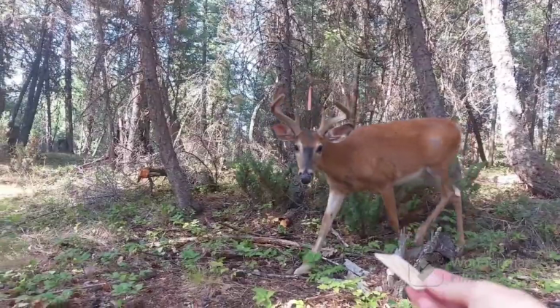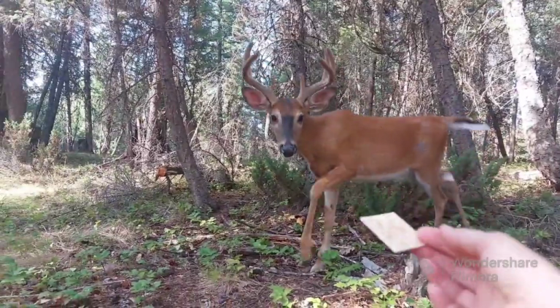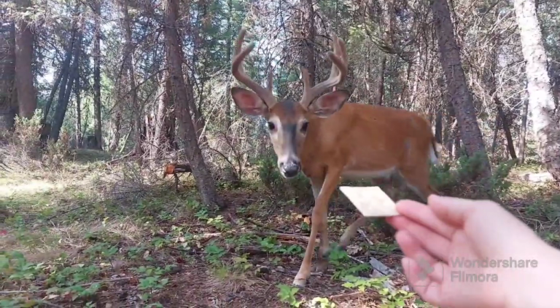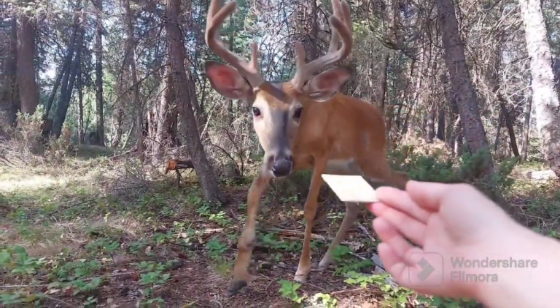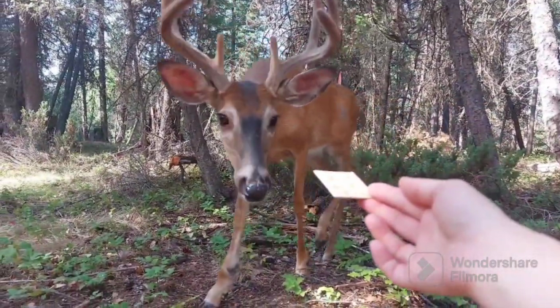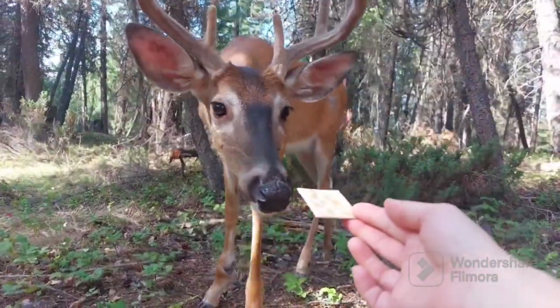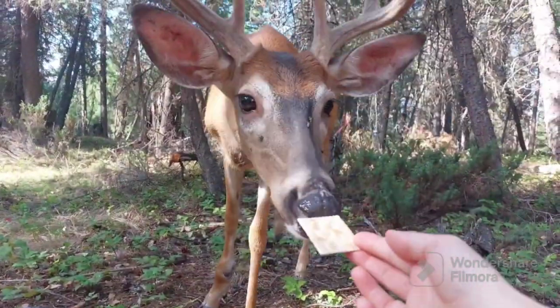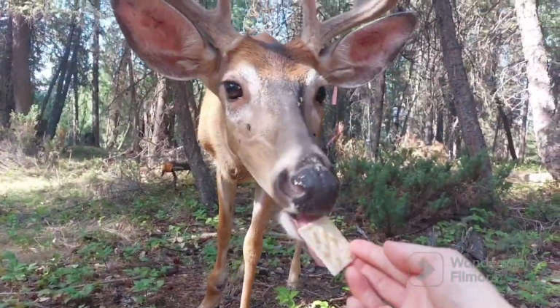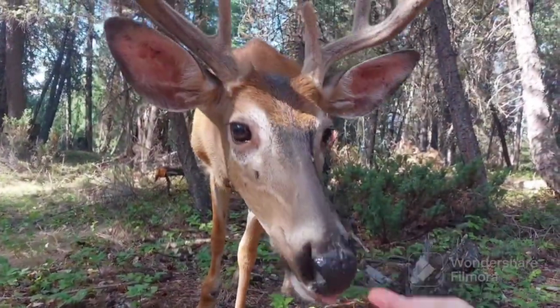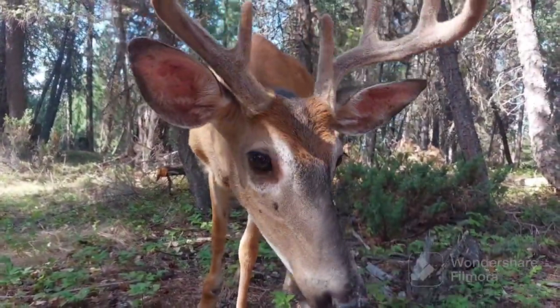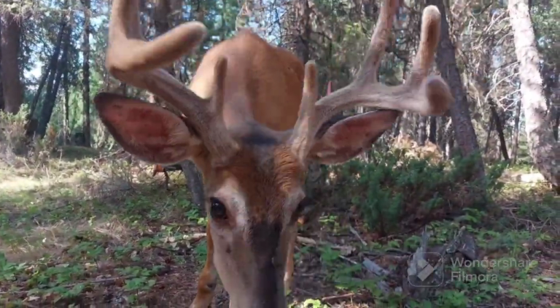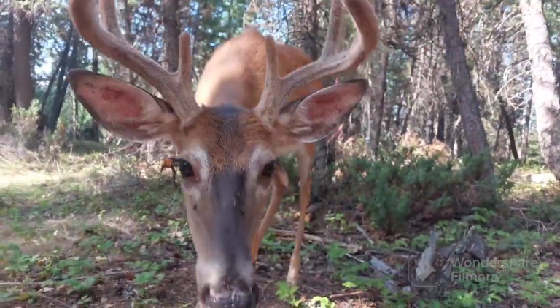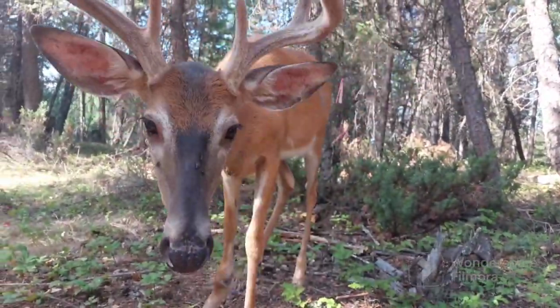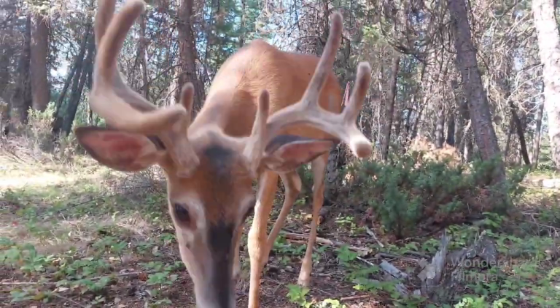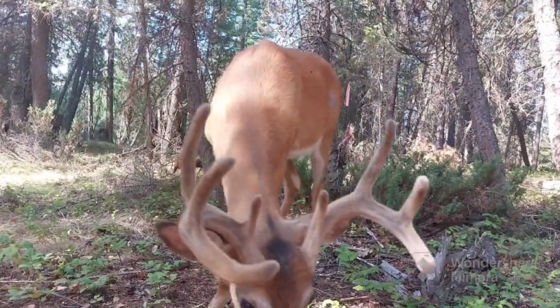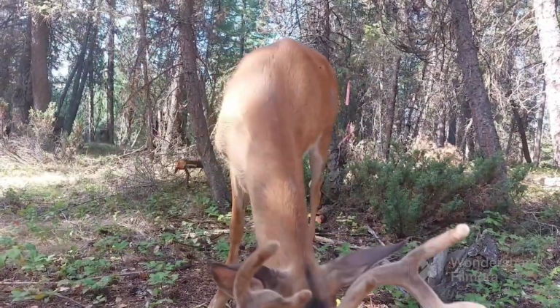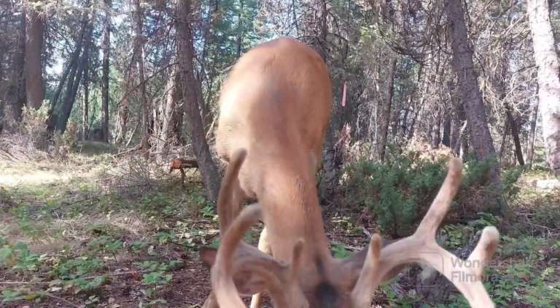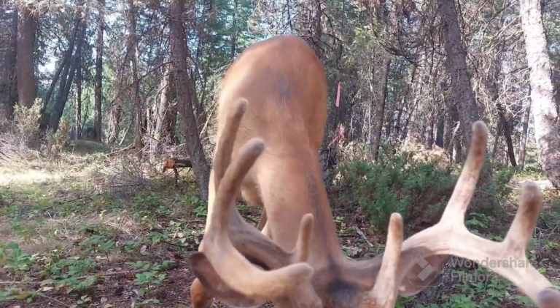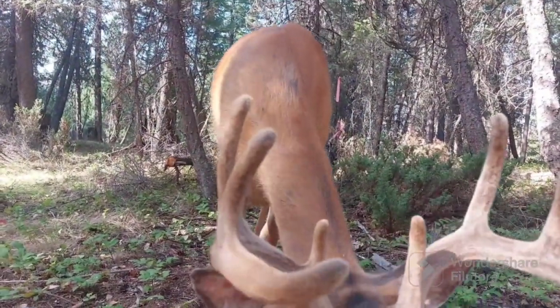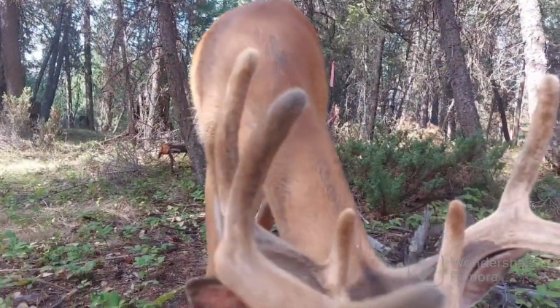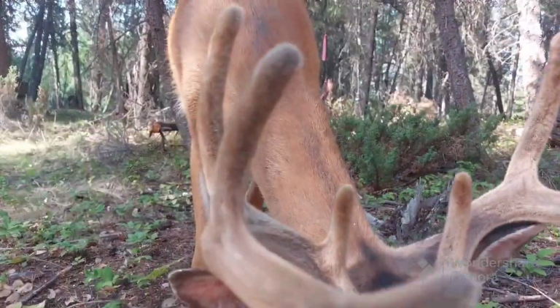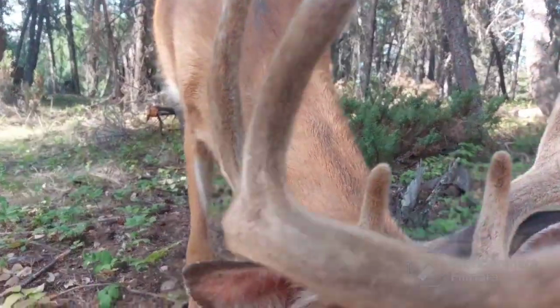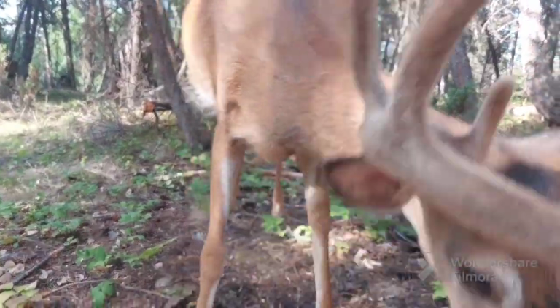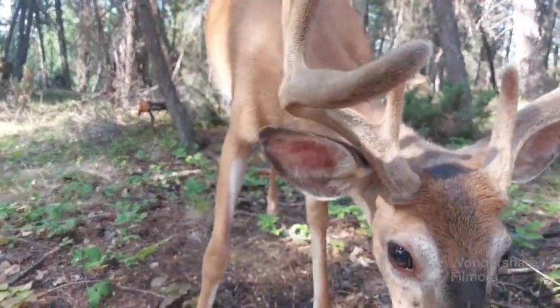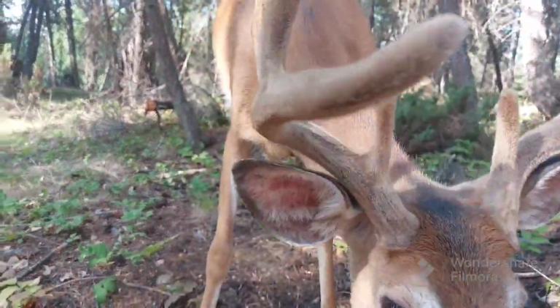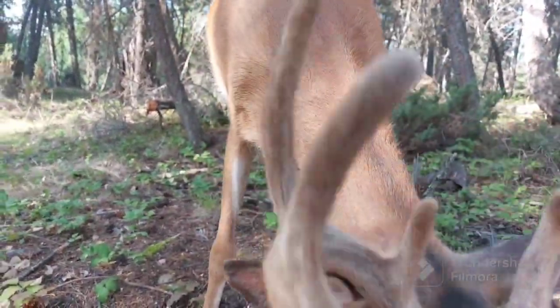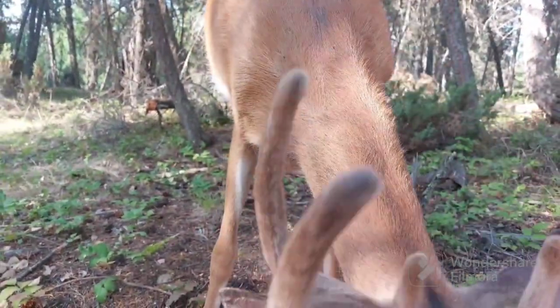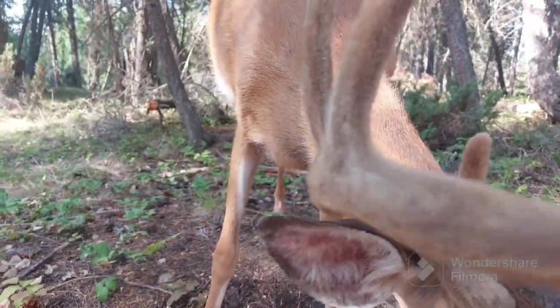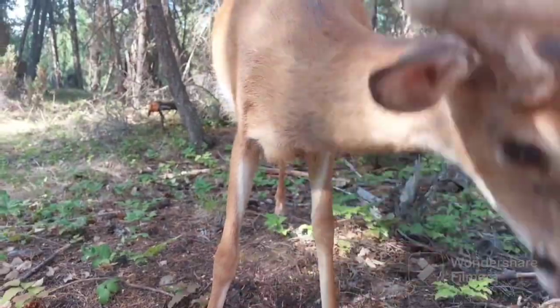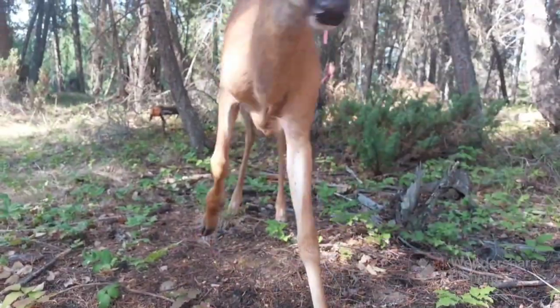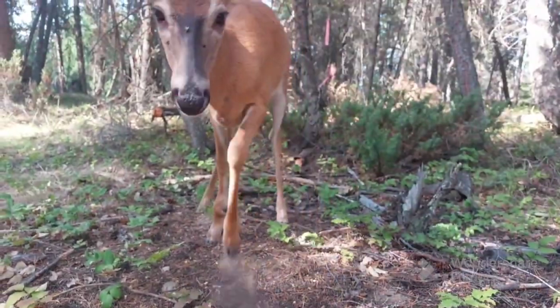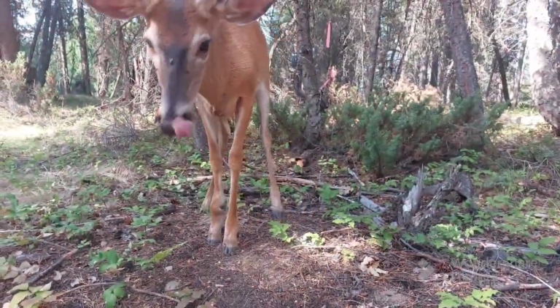And again our friend comes by. He is coming at least twice a day, looking for a treat and attention. He is still shy, but he has gotten friendlier and friendlier as time passes.